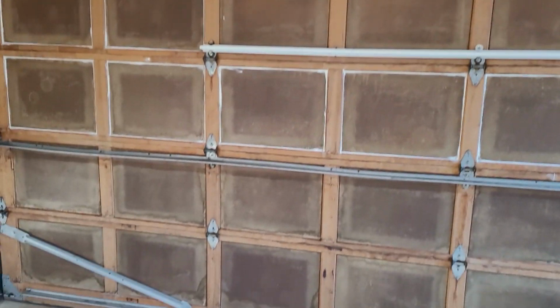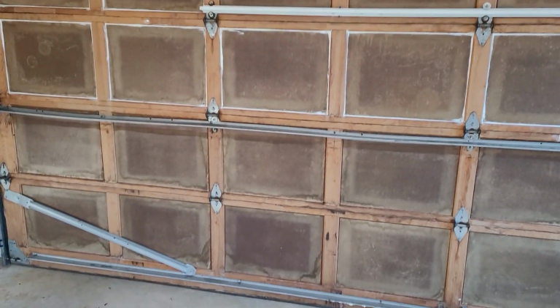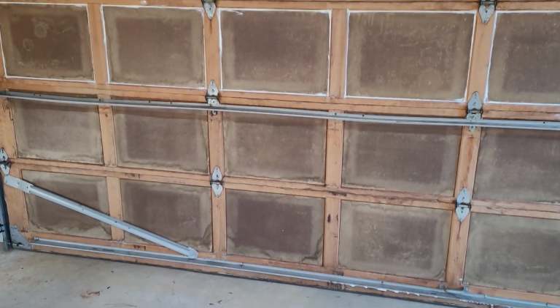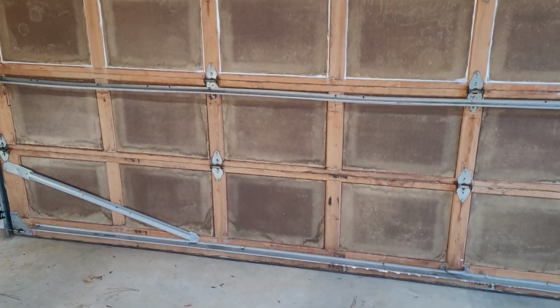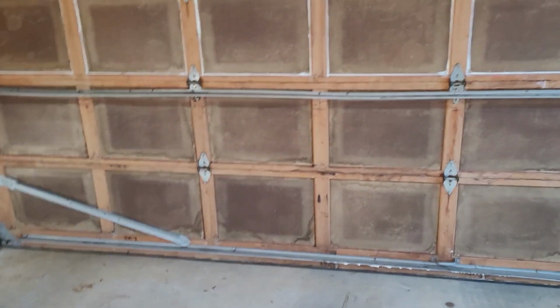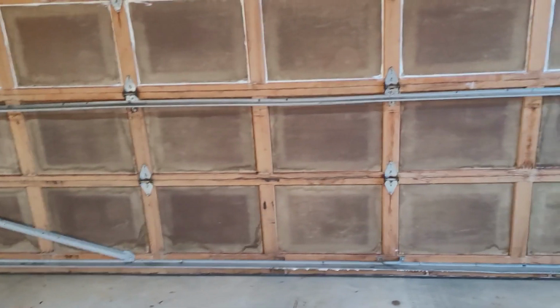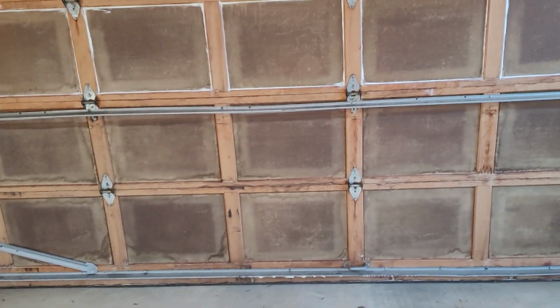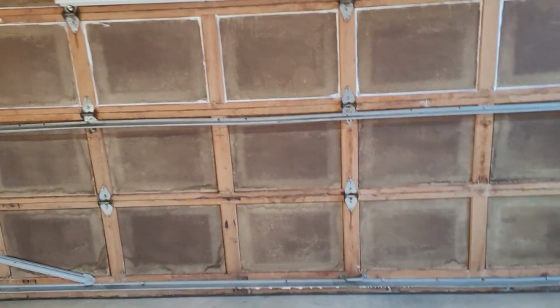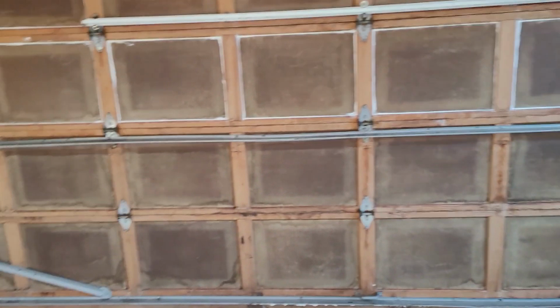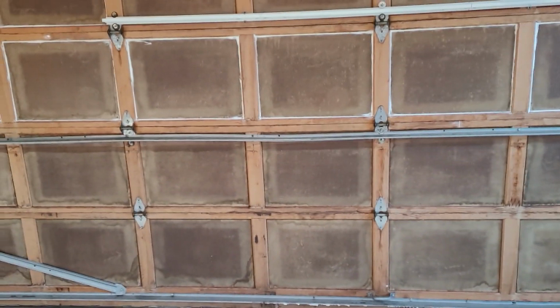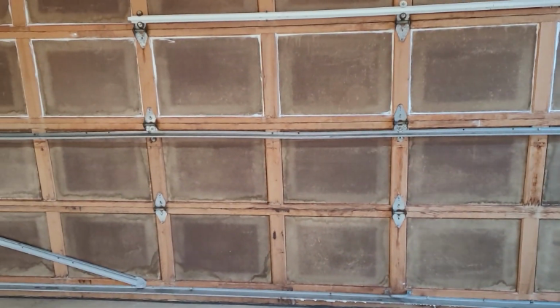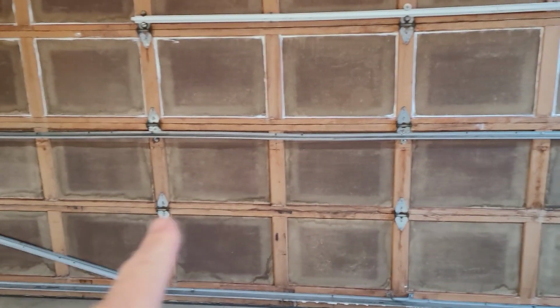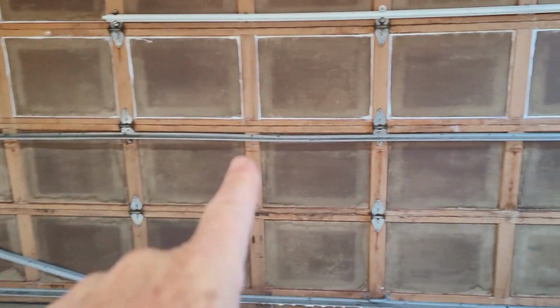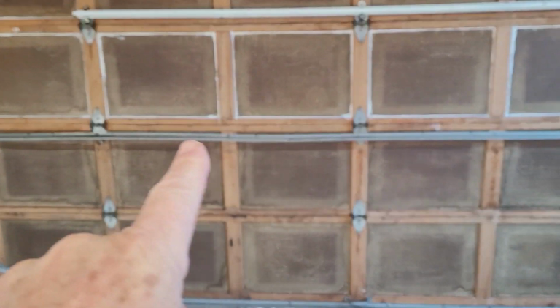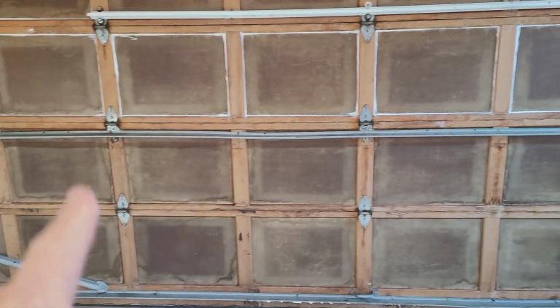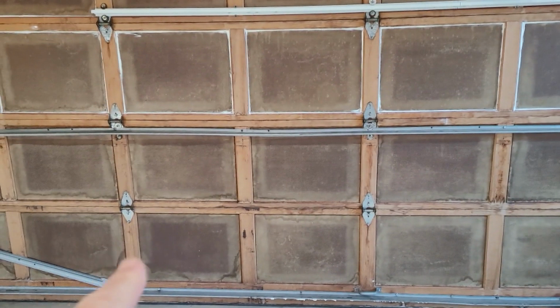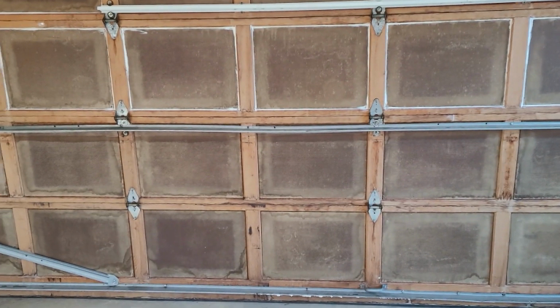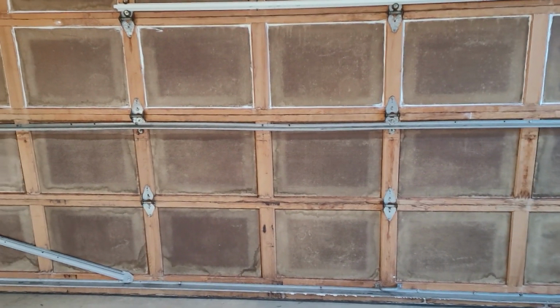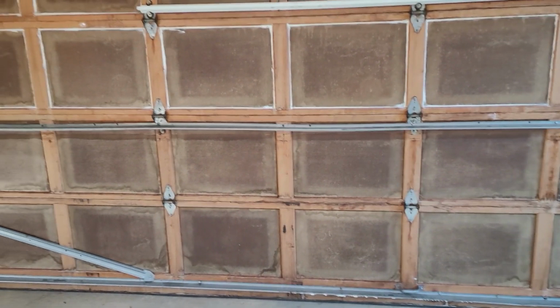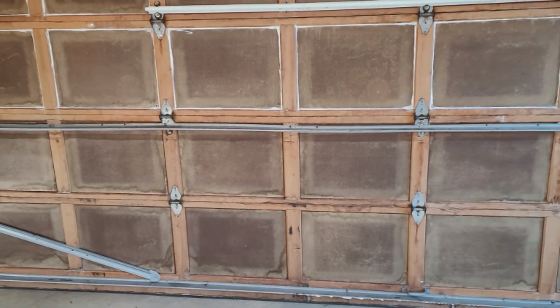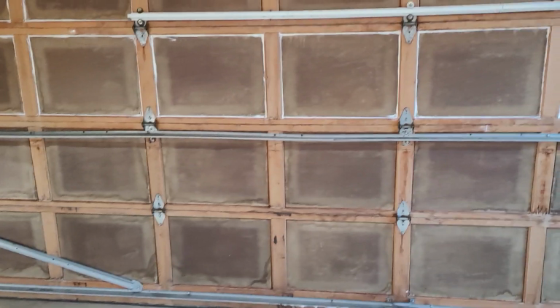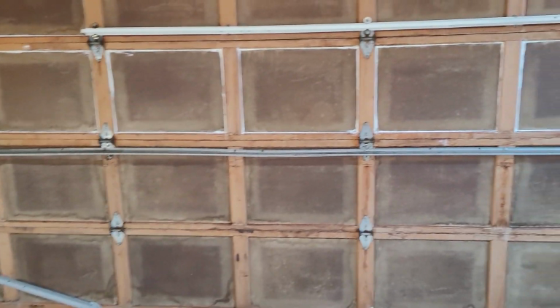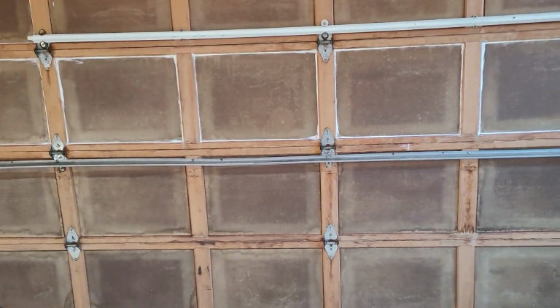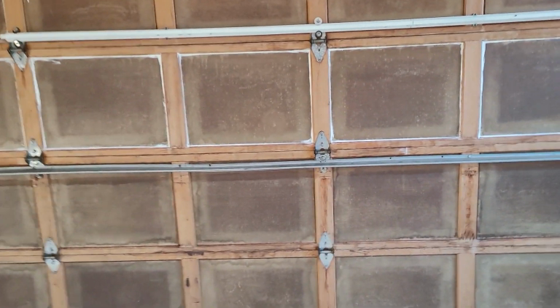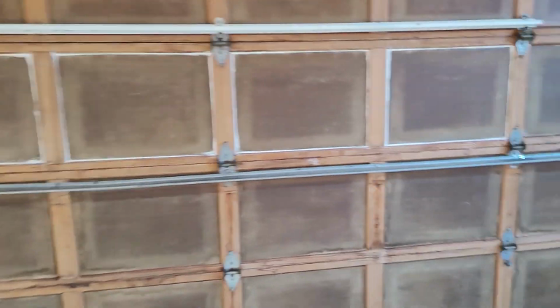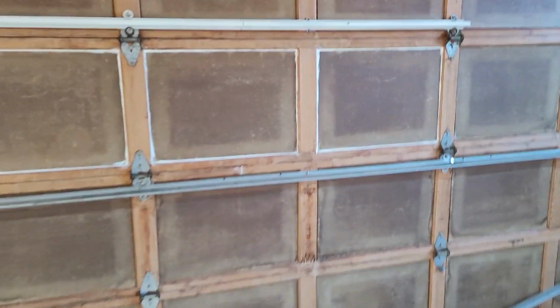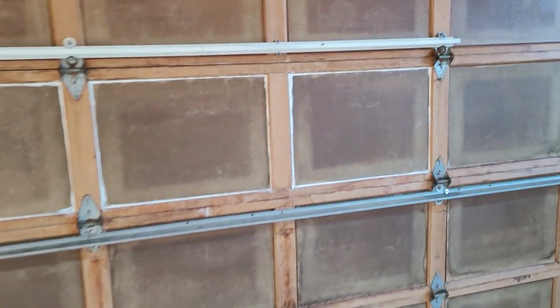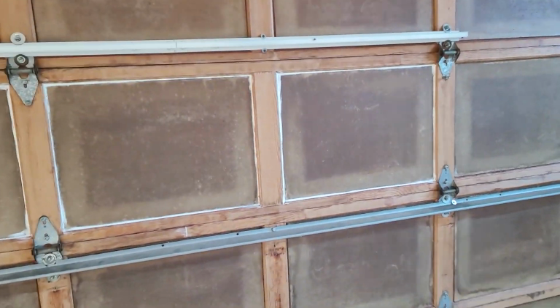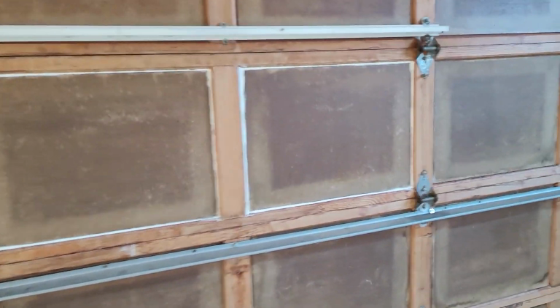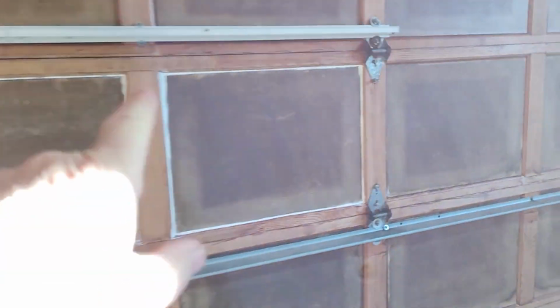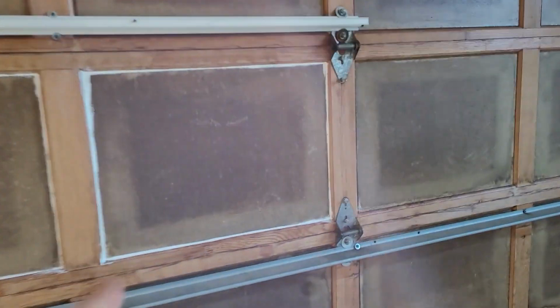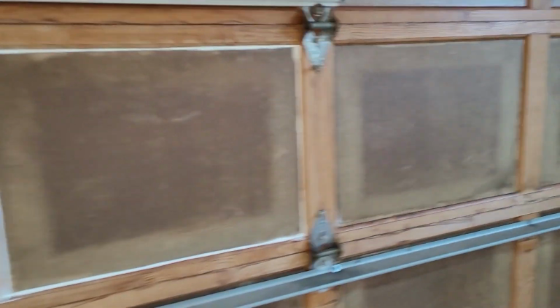First of all, it kind of creaks and groans when it goes up and down, even though we've got good support across here and I've tightened everything up. I think part of the issue — and I've already started here so I'll show you what I'm doing.